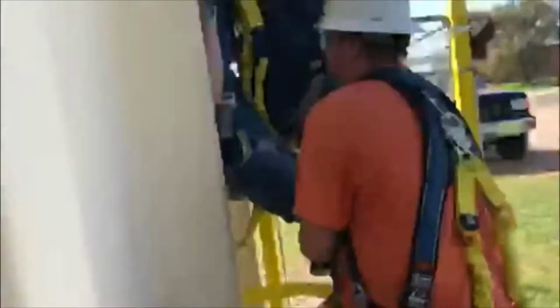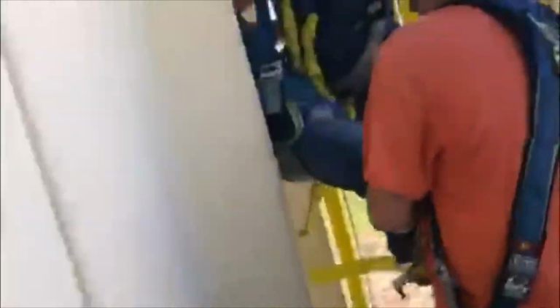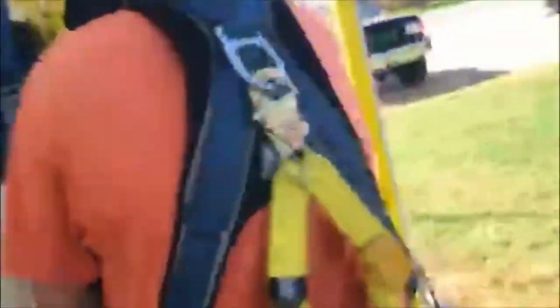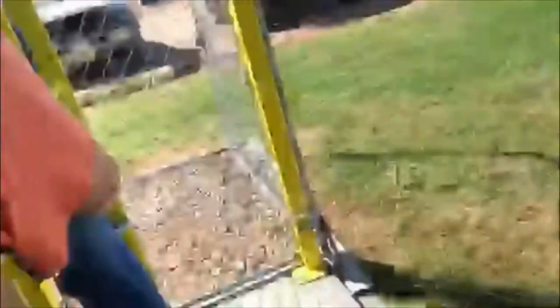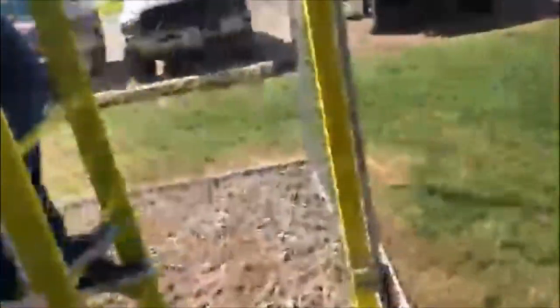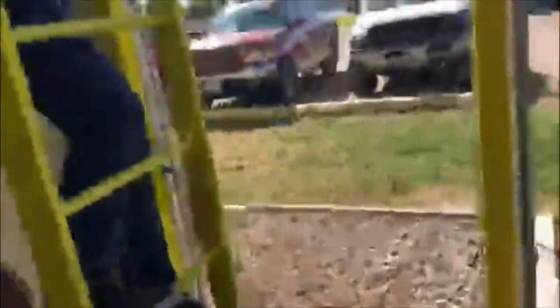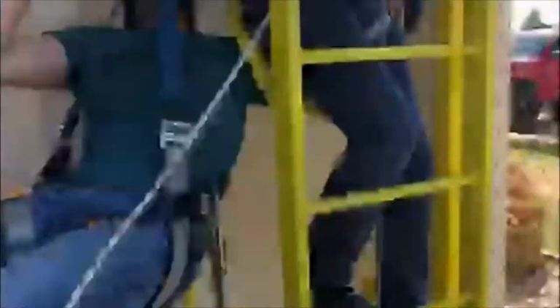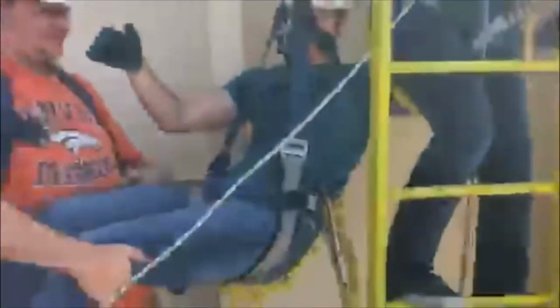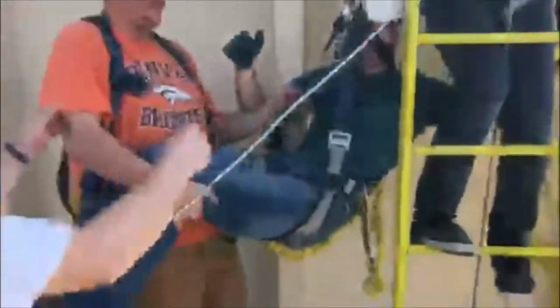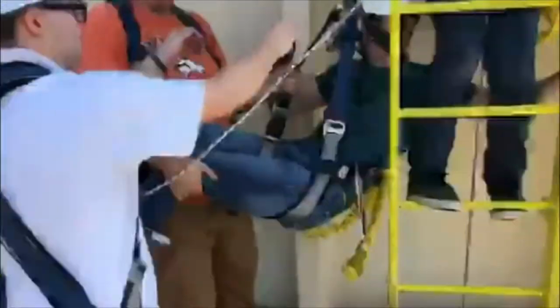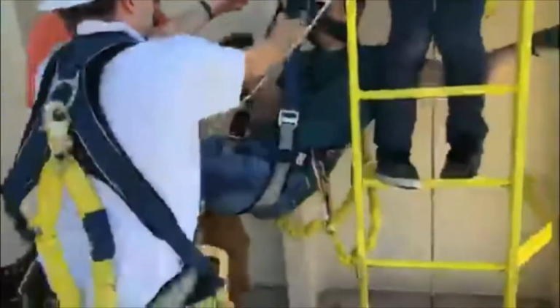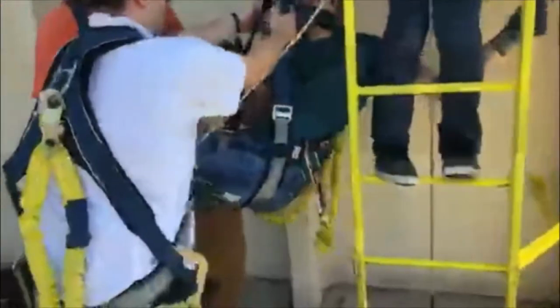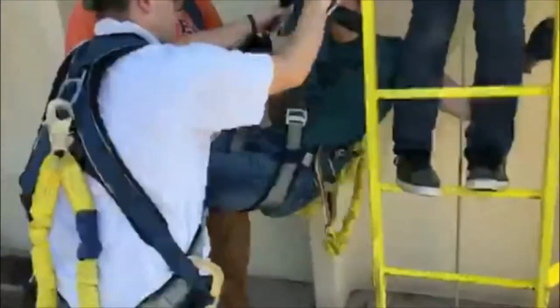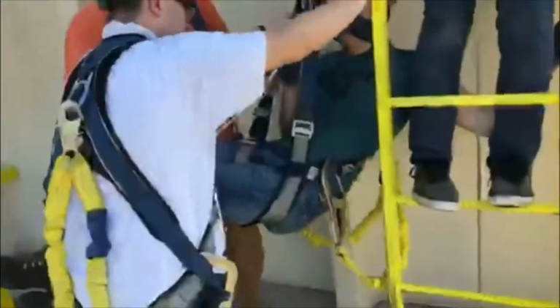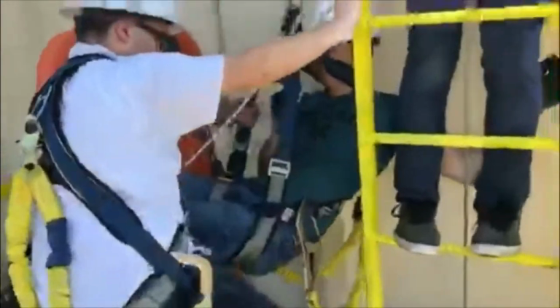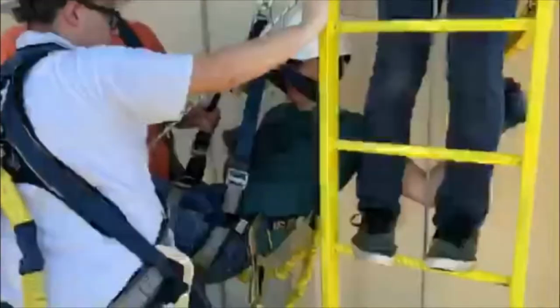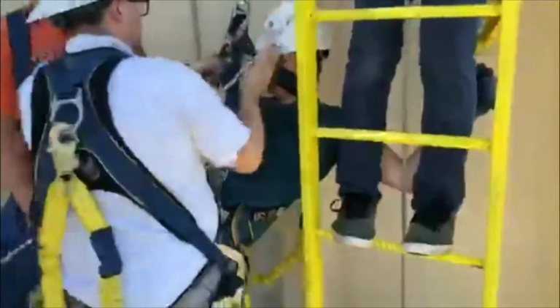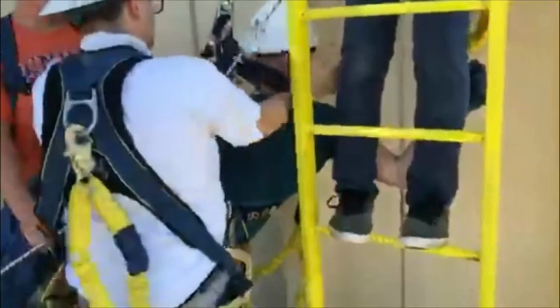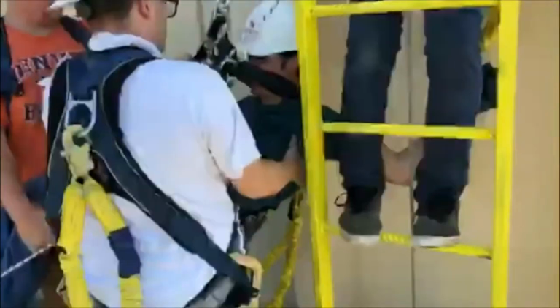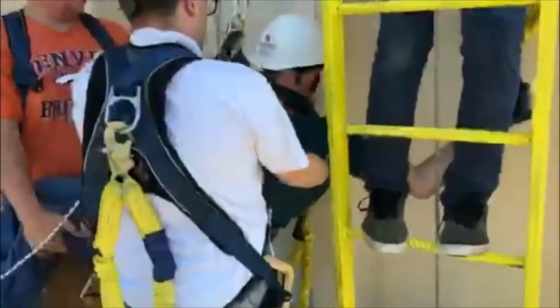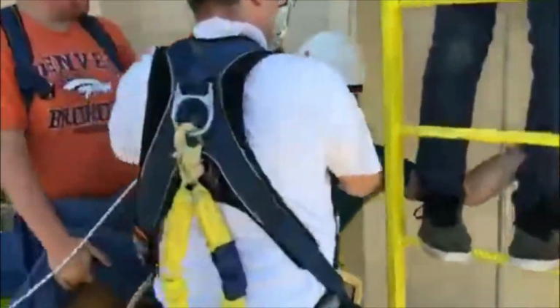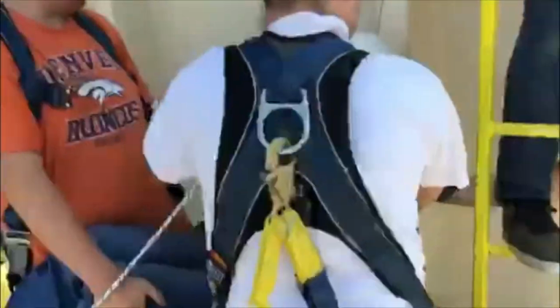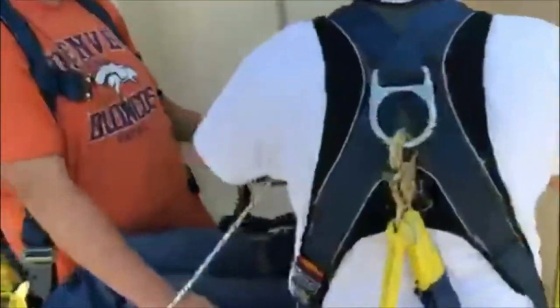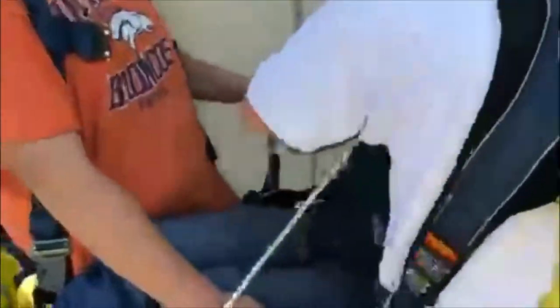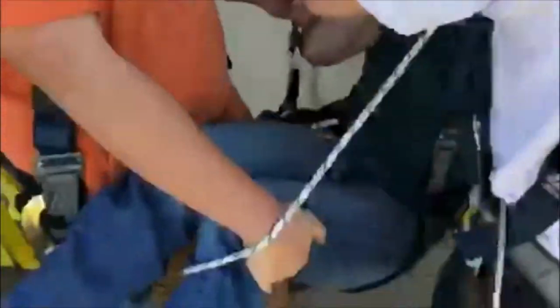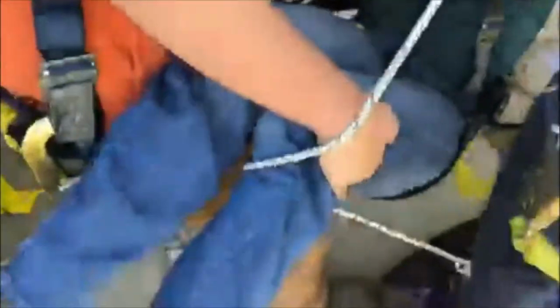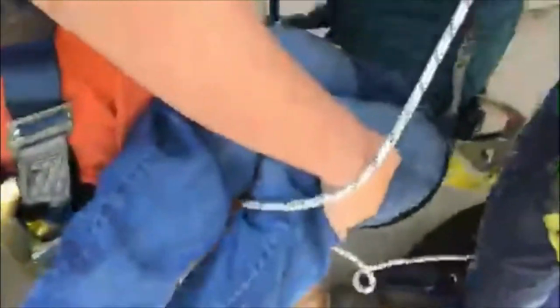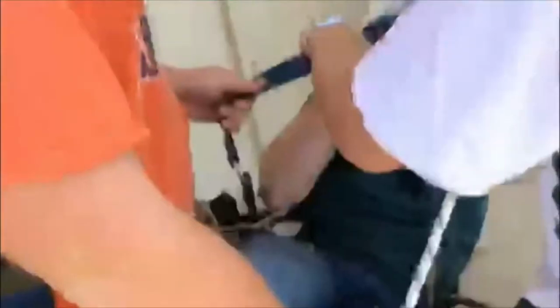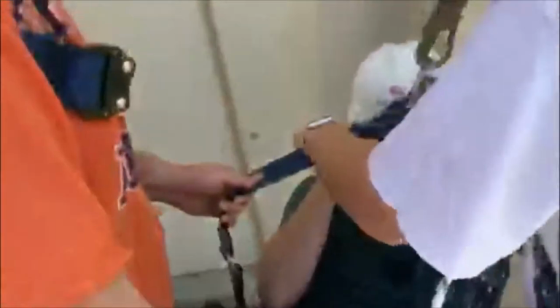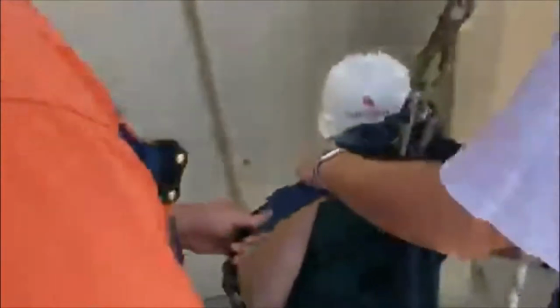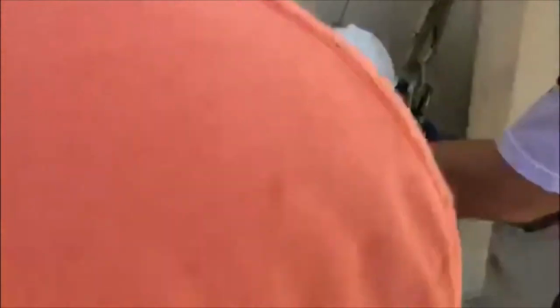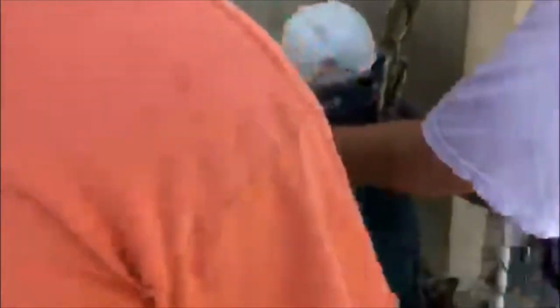Make sure you have two helpers standing by. They're going to want to take the legs of the victim as soon as possible, making sure the knees stay bent. This will help prevent harness trauma.